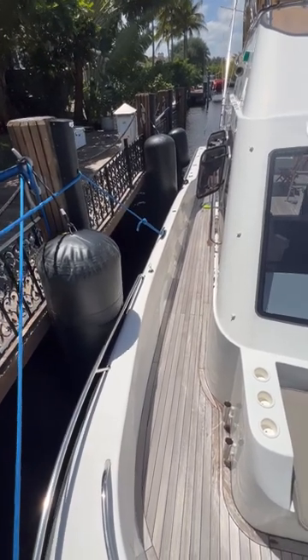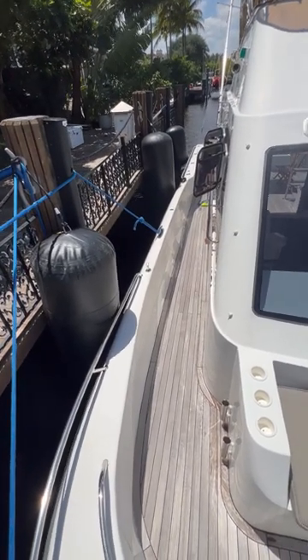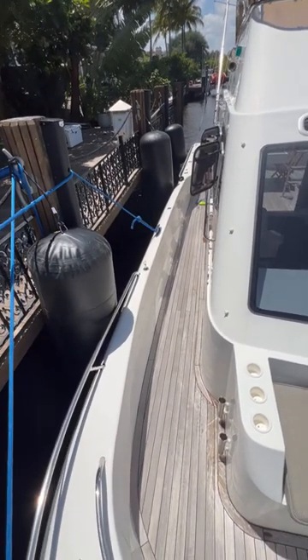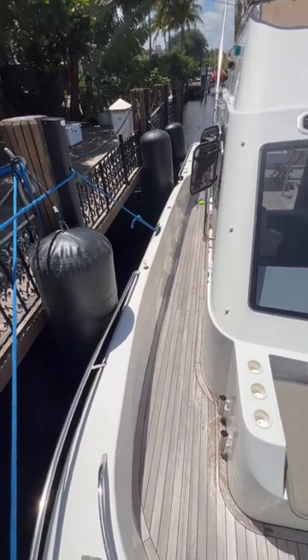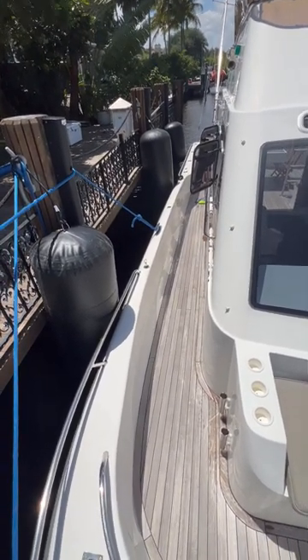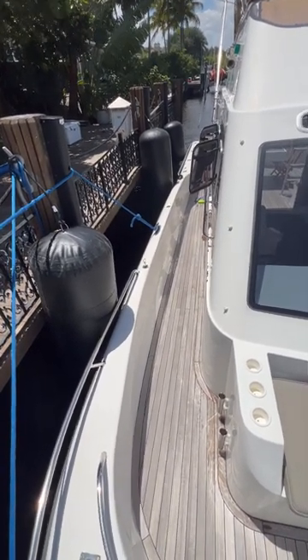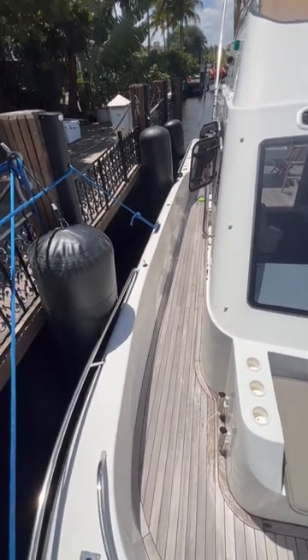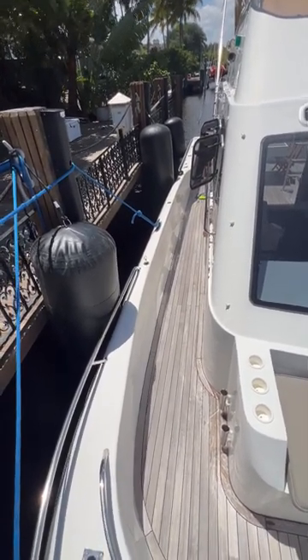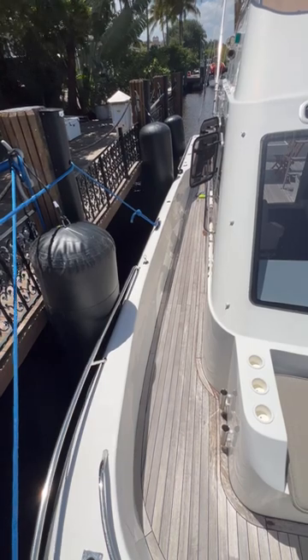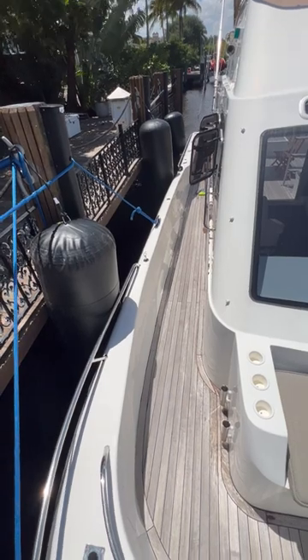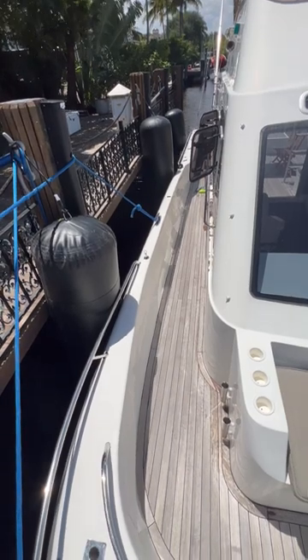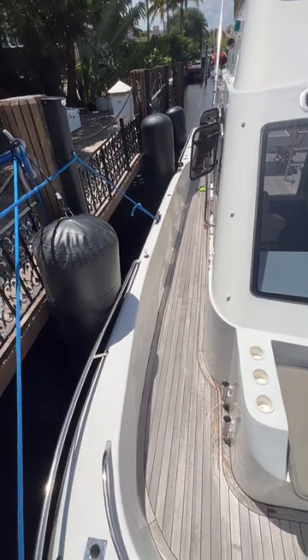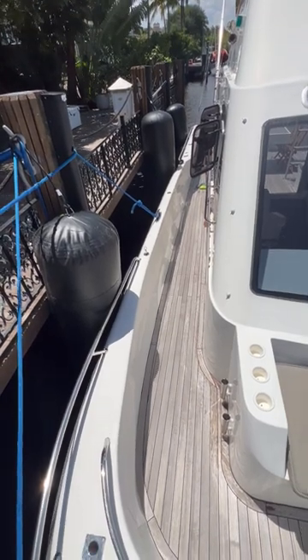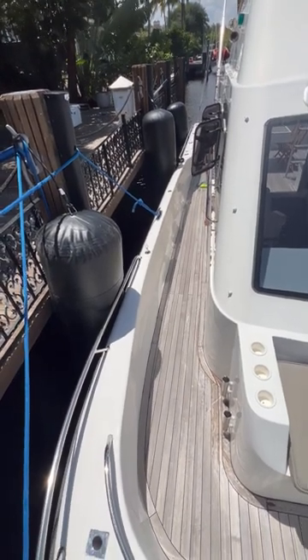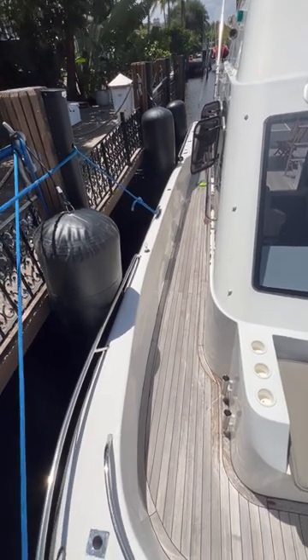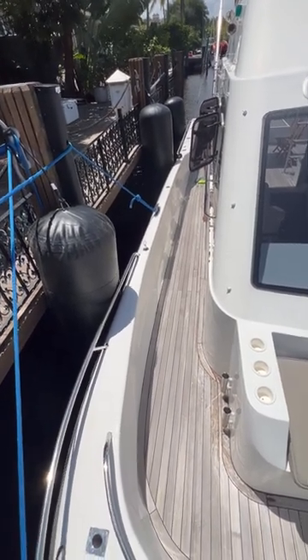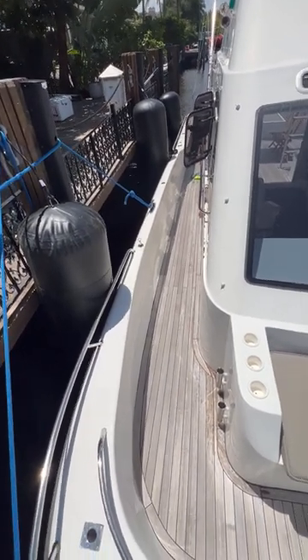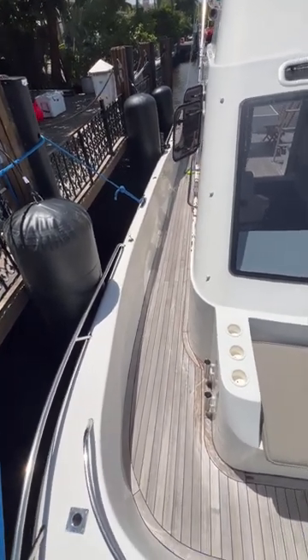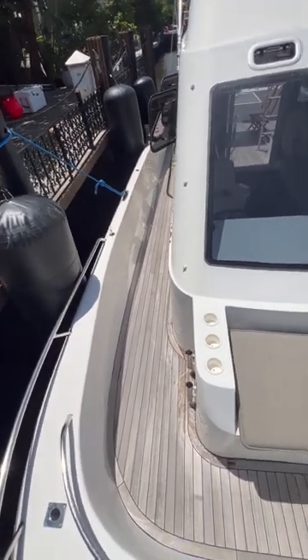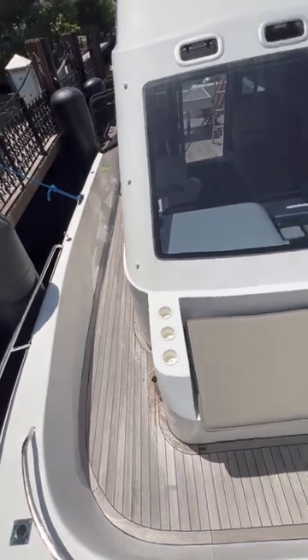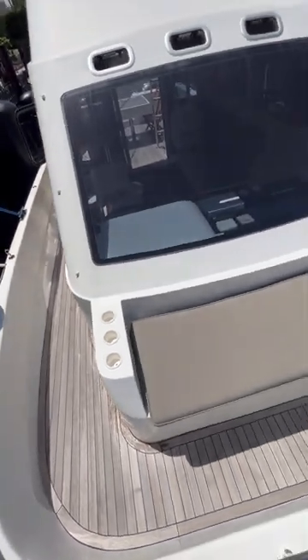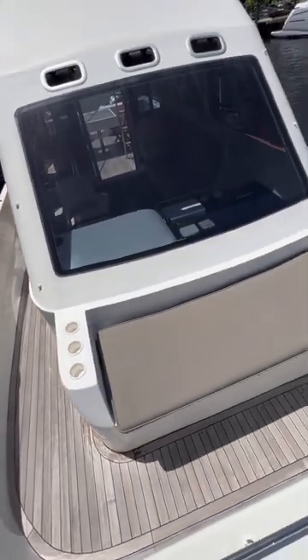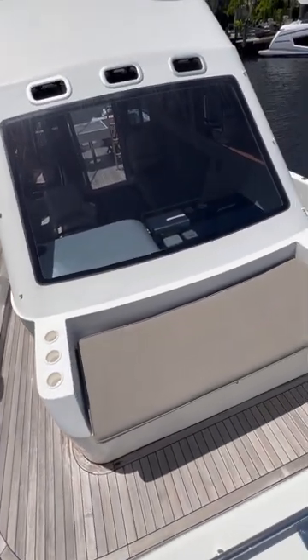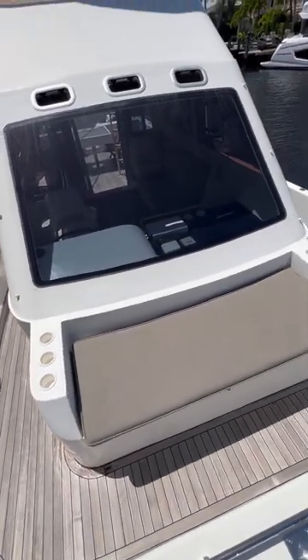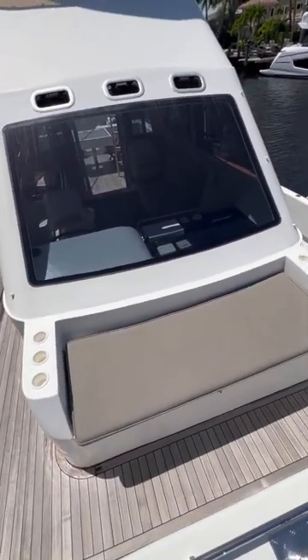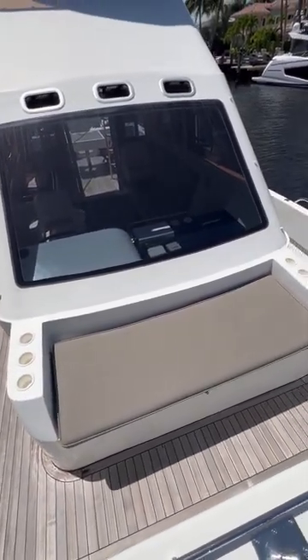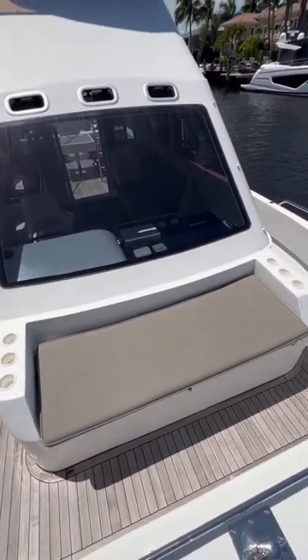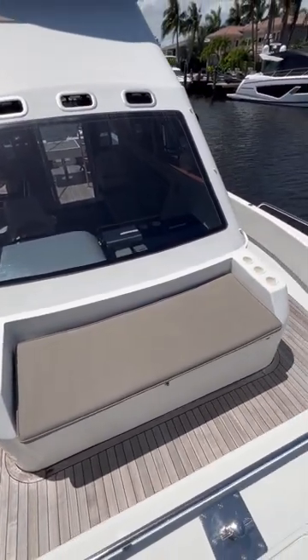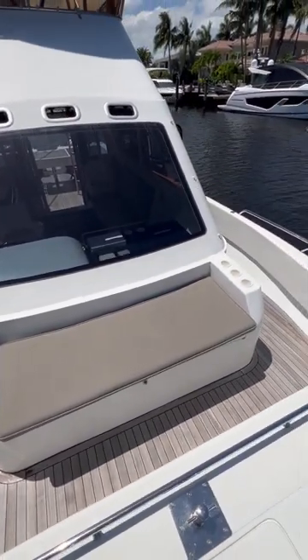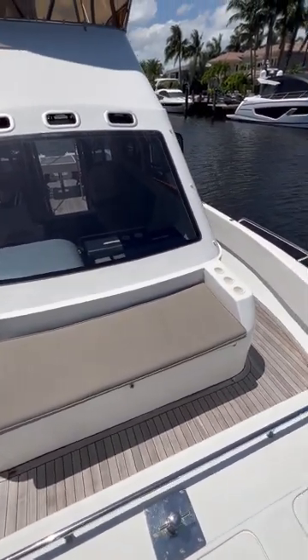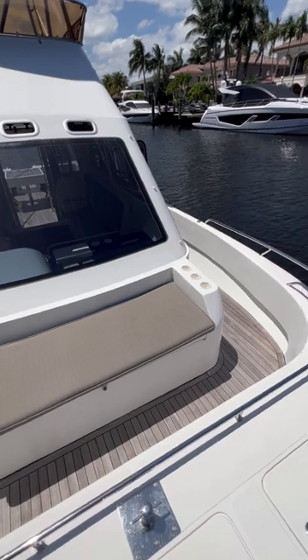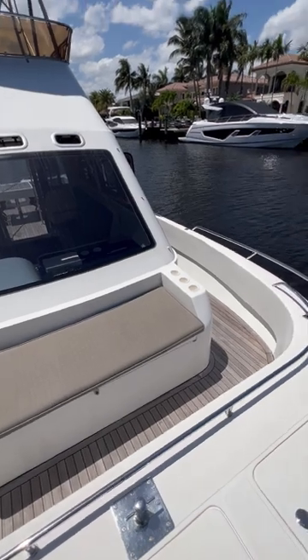As you make your way forward from the stern, you'll see the pass-through is pretty generous. Handrails, teak decking, and a nice big generous windscreen to watch all the action.